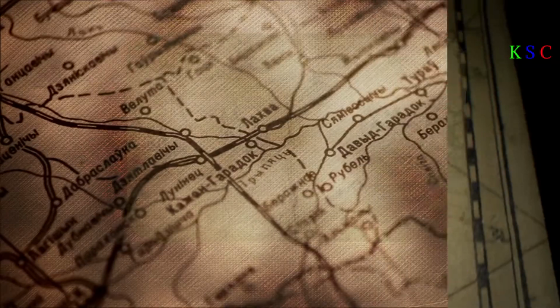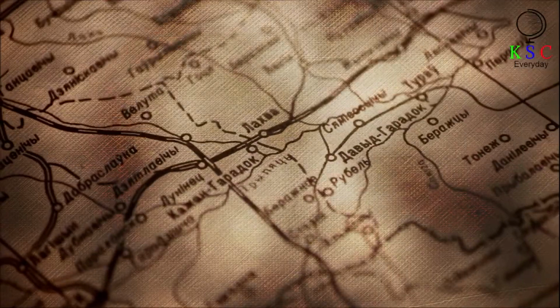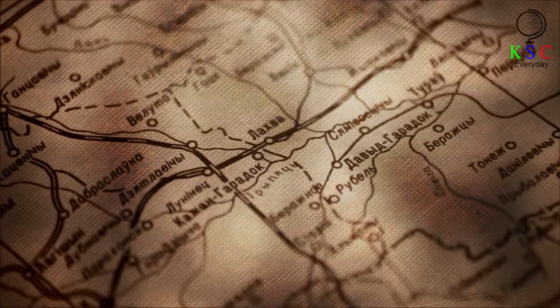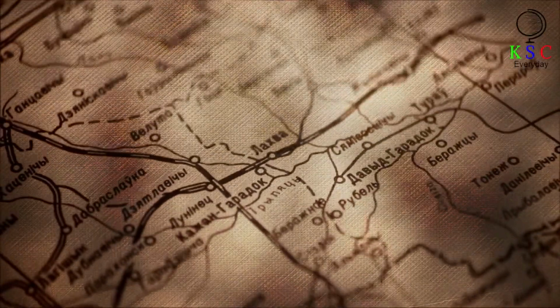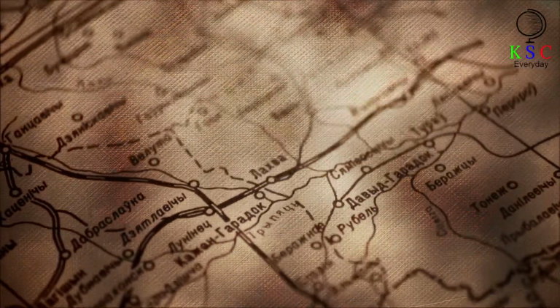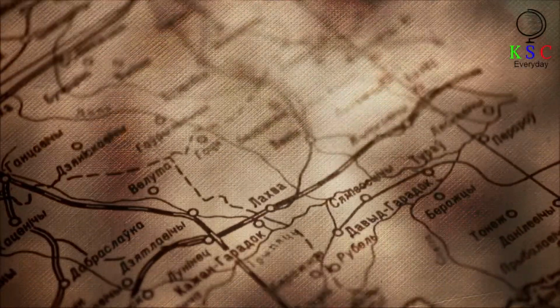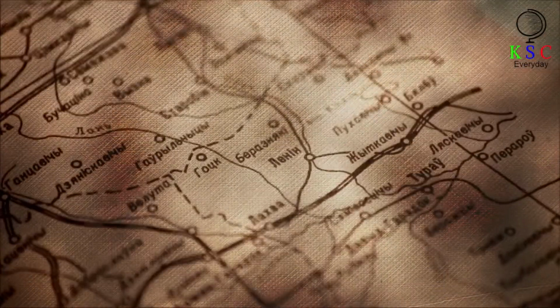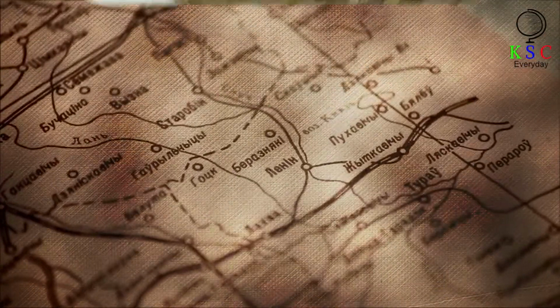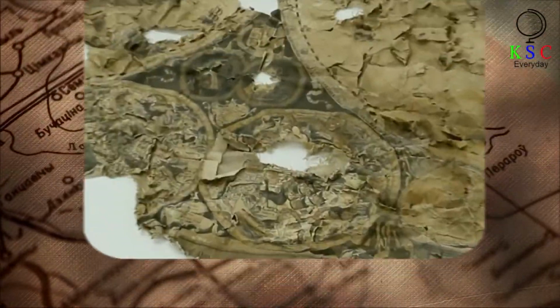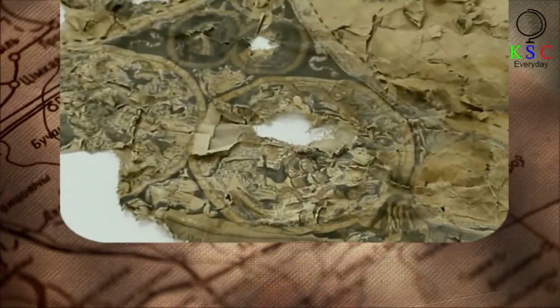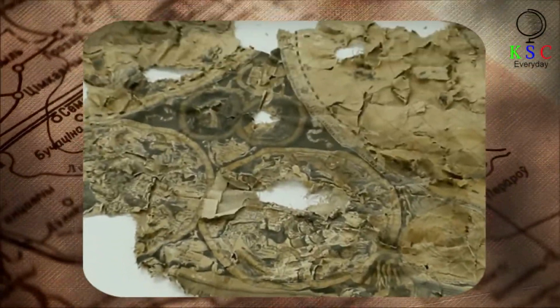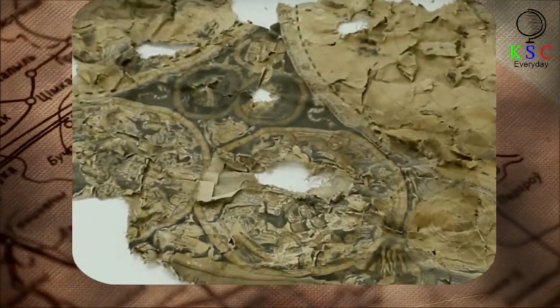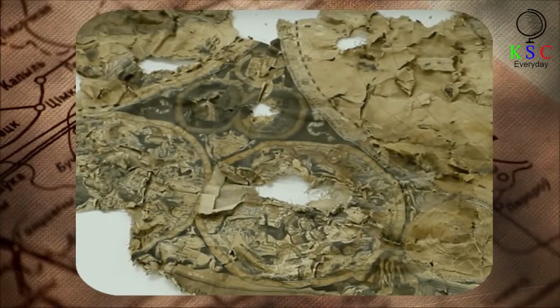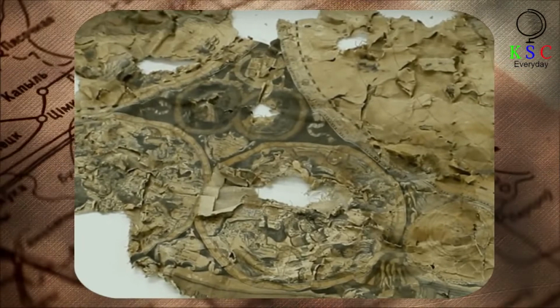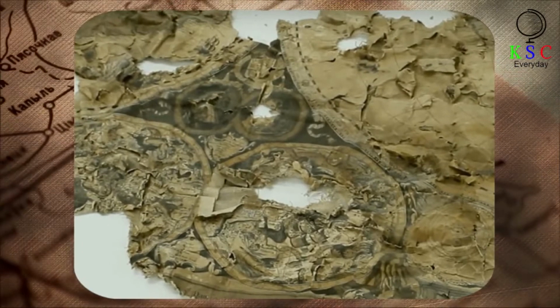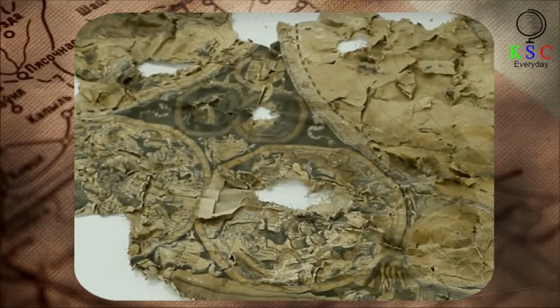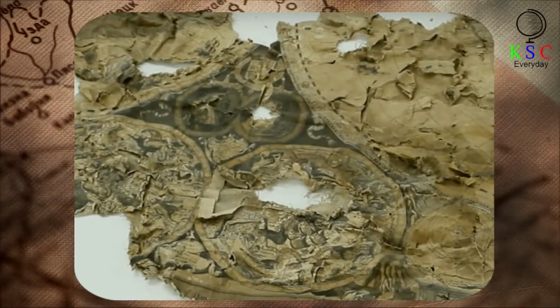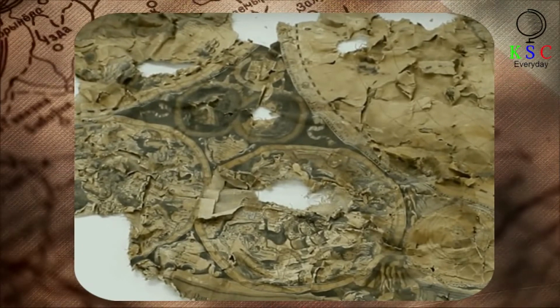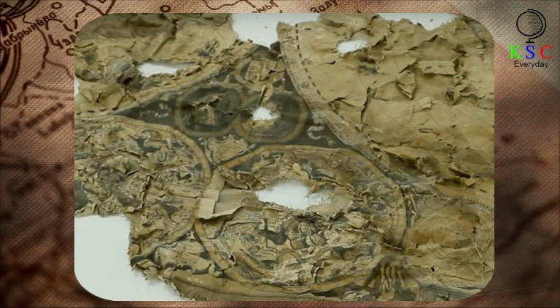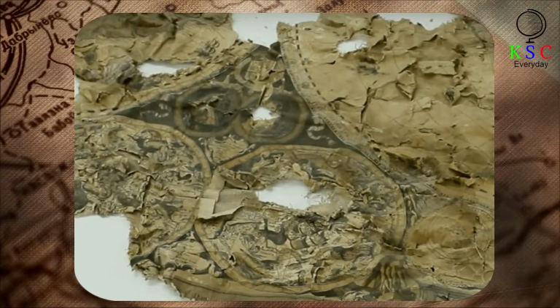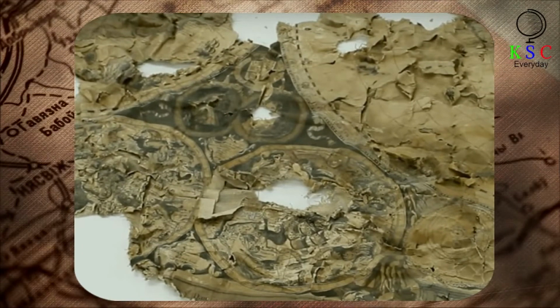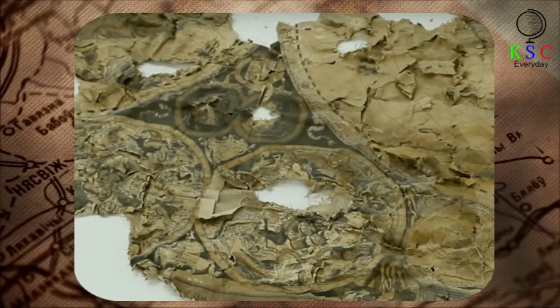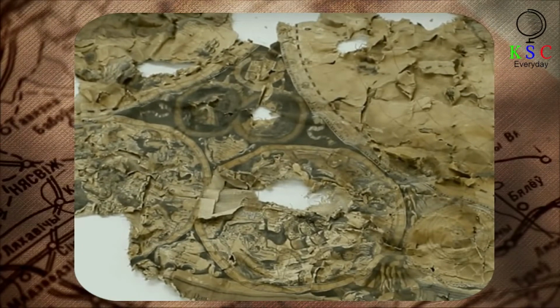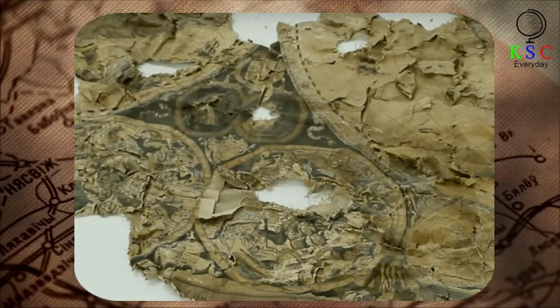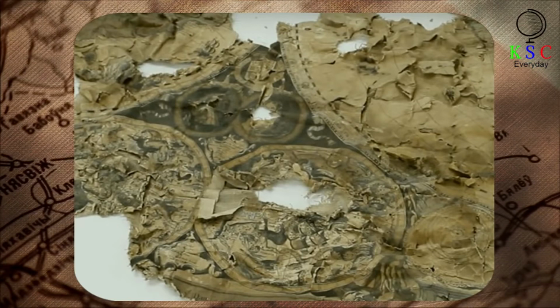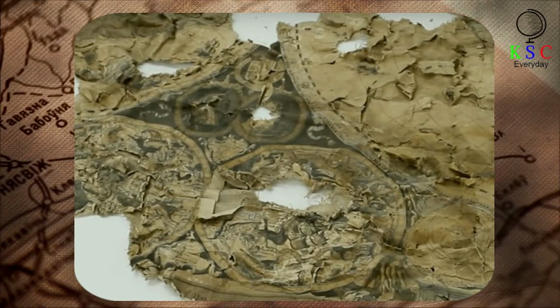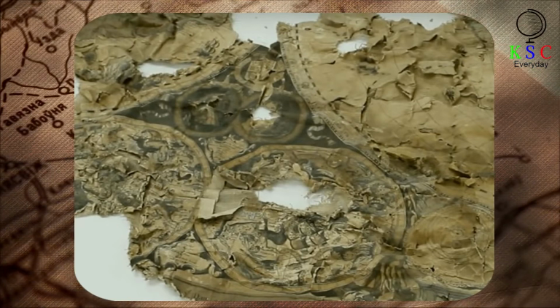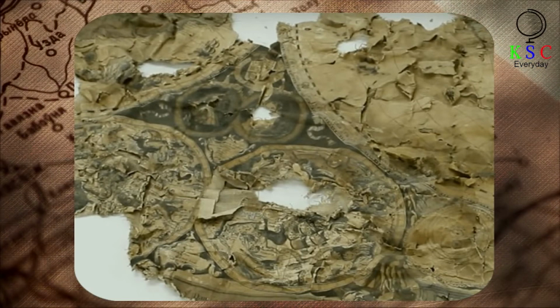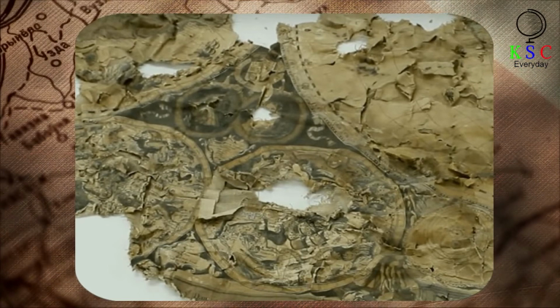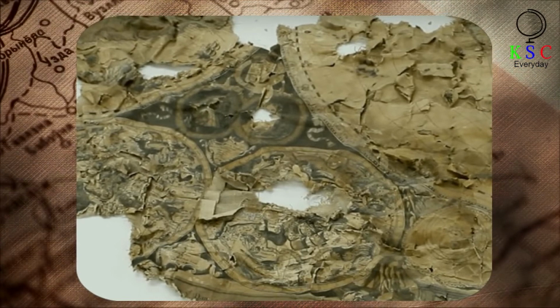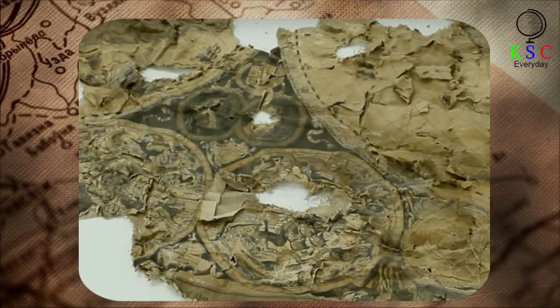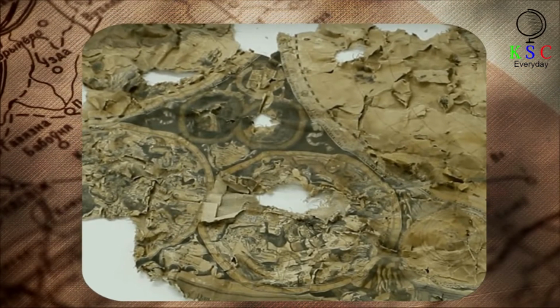Today, the map takes pride of place once more, just as it would have done three centuries earlier. This time, though, it is on display in the map reading room of the National Library of Scotland, making it the pride of one of the largest cartographic collections in the world.